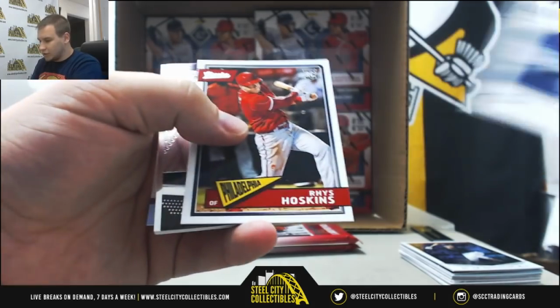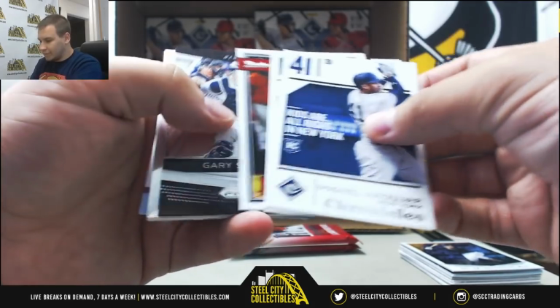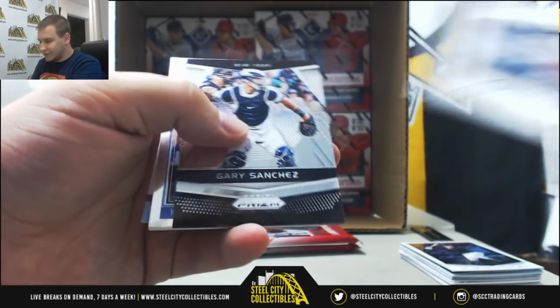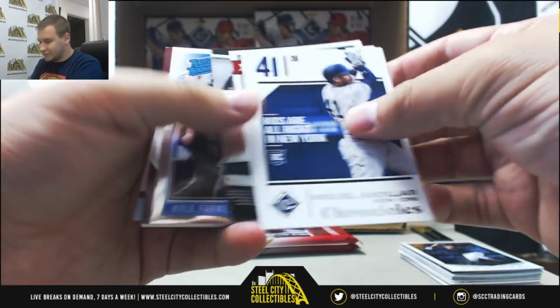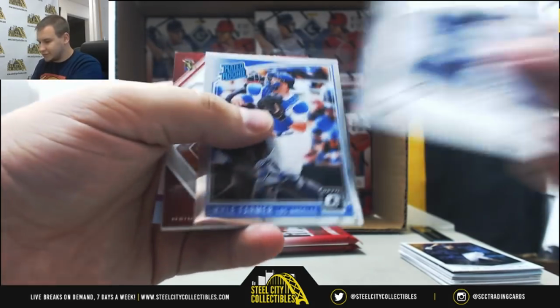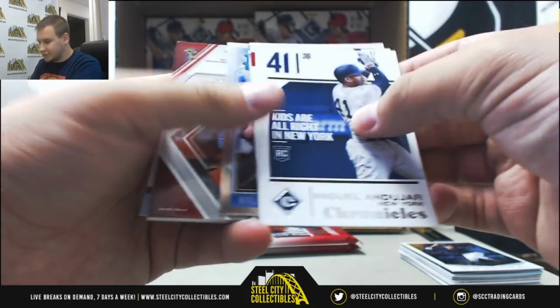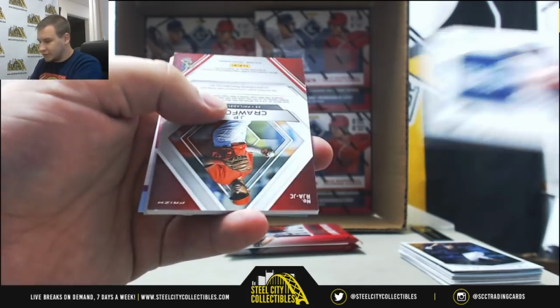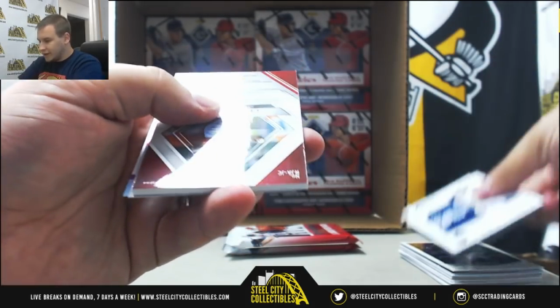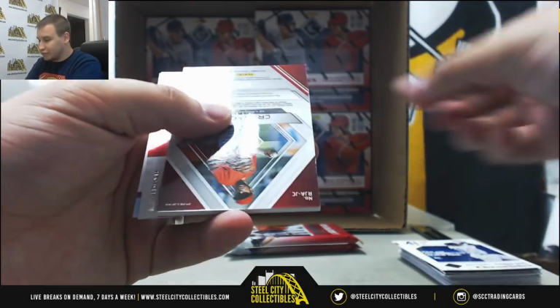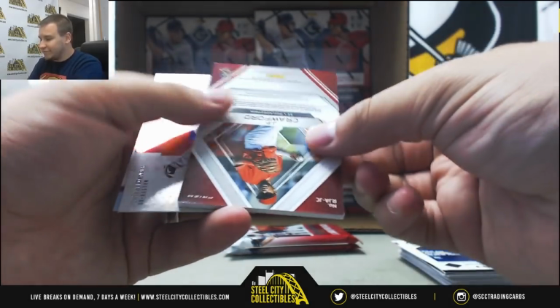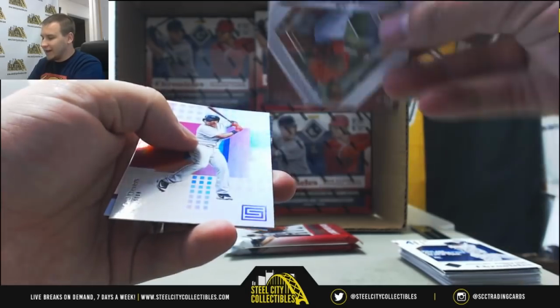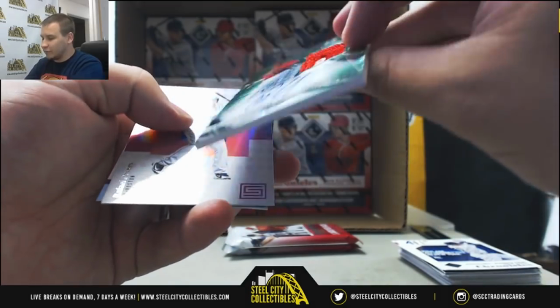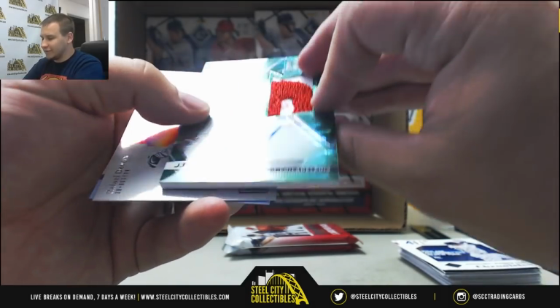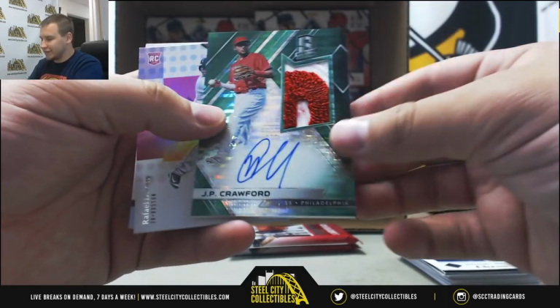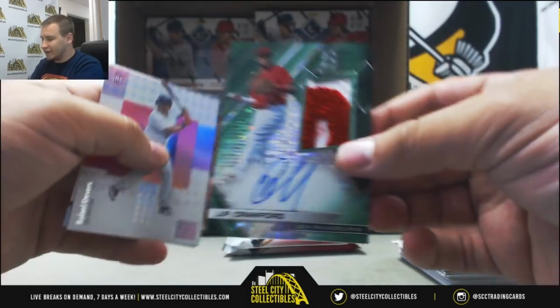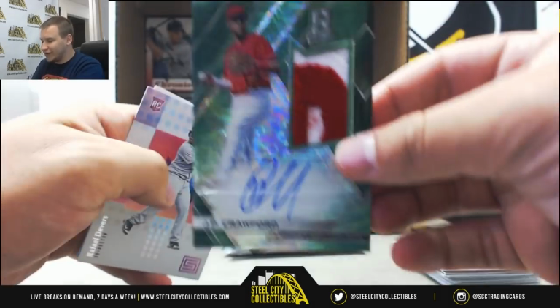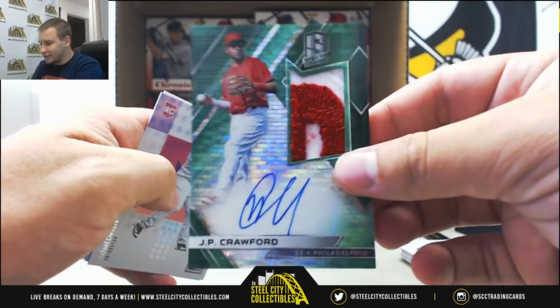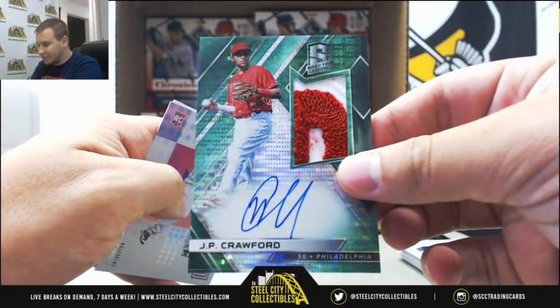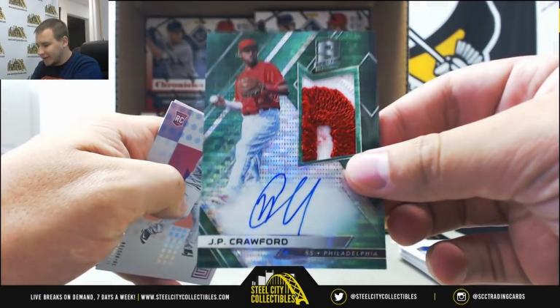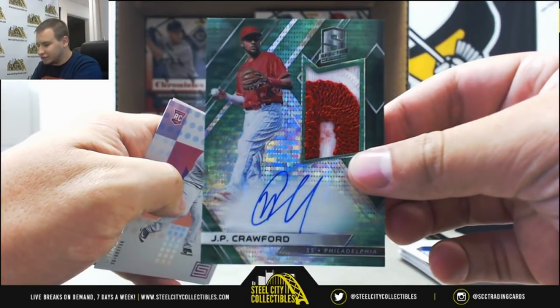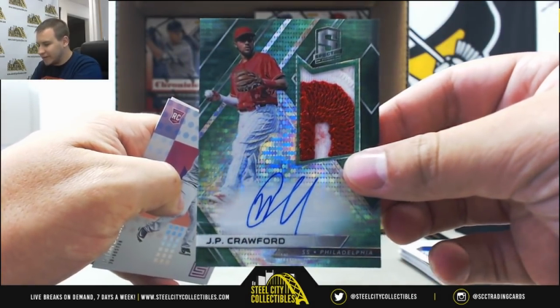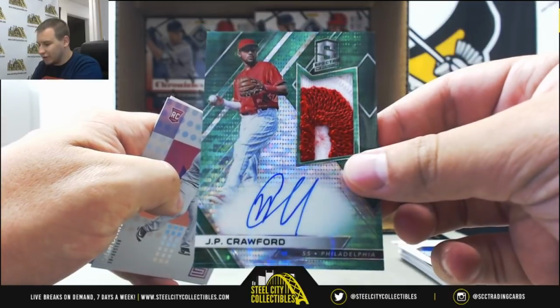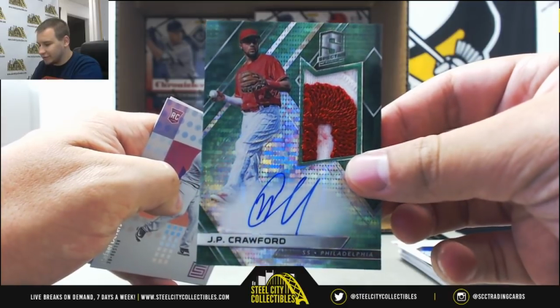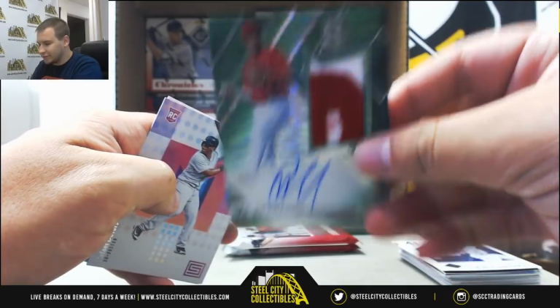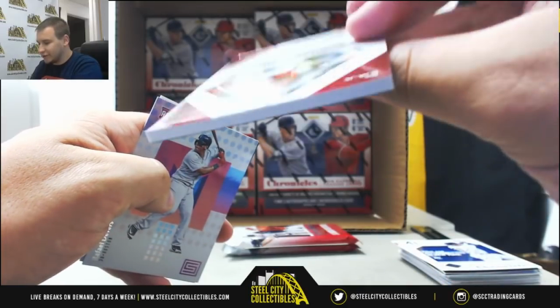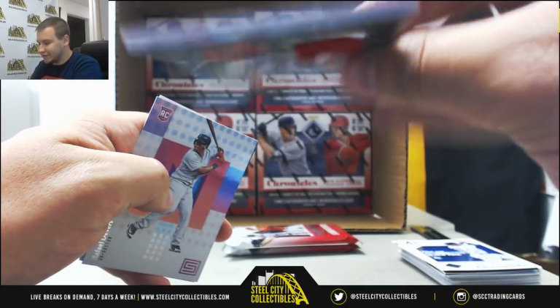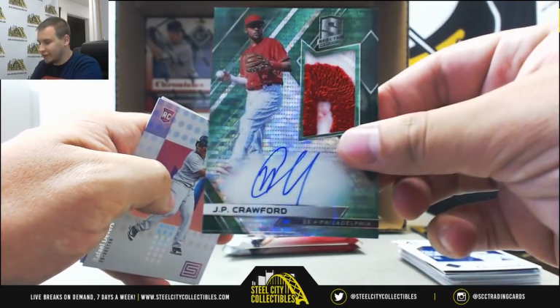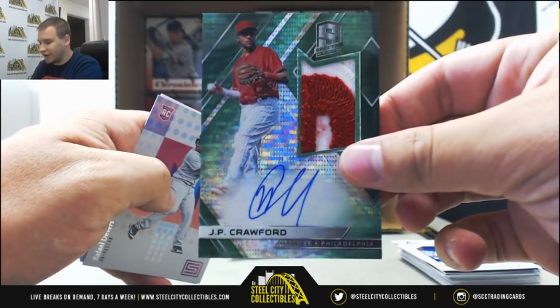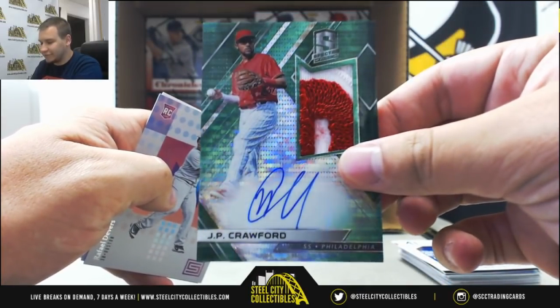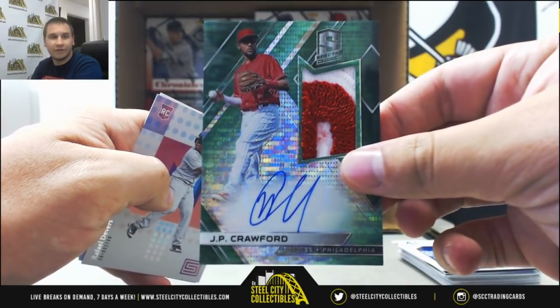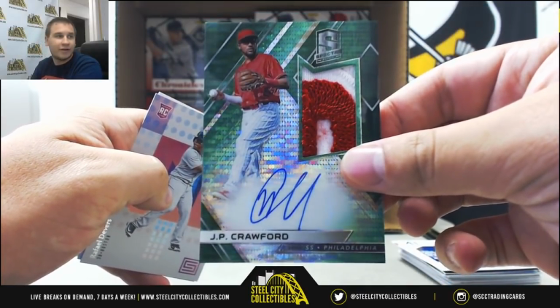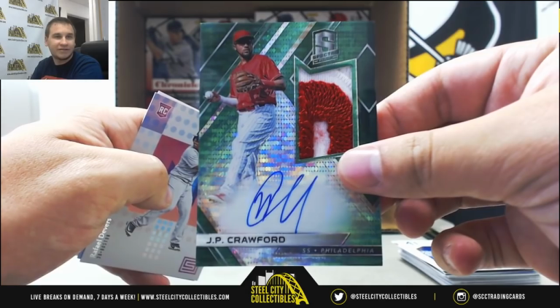More base and inserts. Numbered 3 of 5 for the Phillies — check that out. Green Spectra Patch Auto, J.P. Crawford. Very nice hit — 3 of 5. That's a beauty.